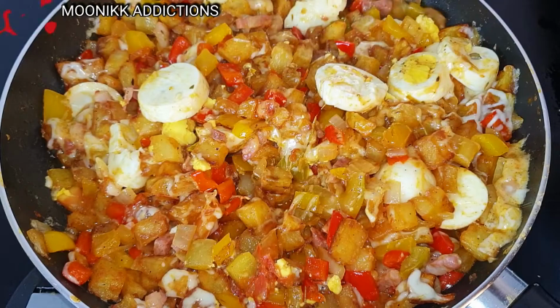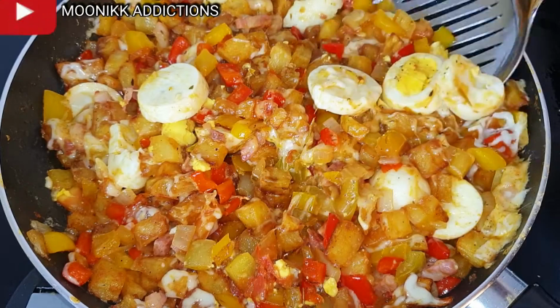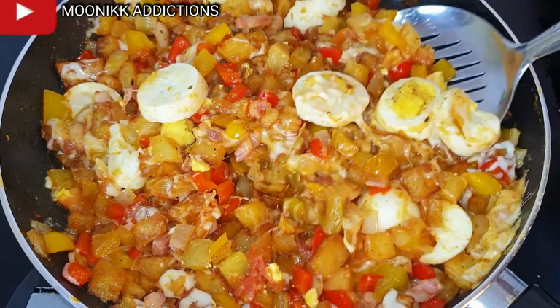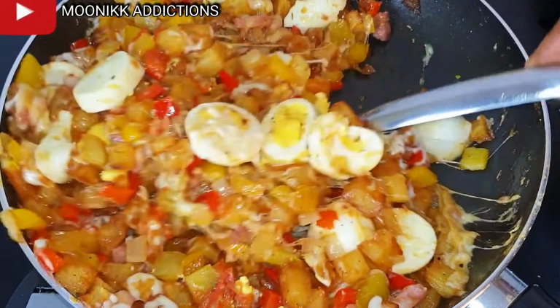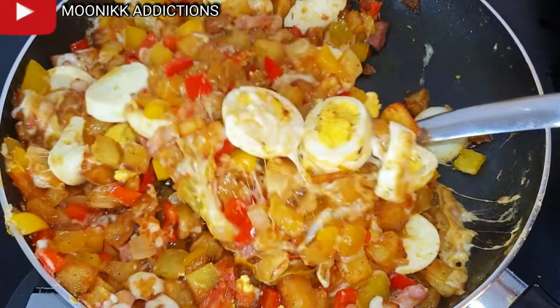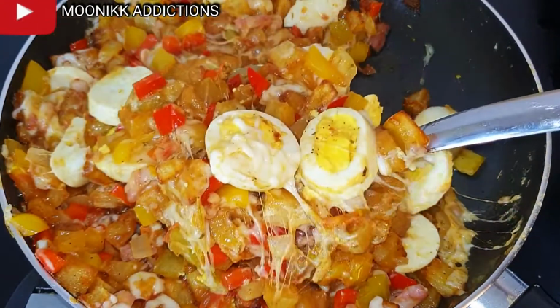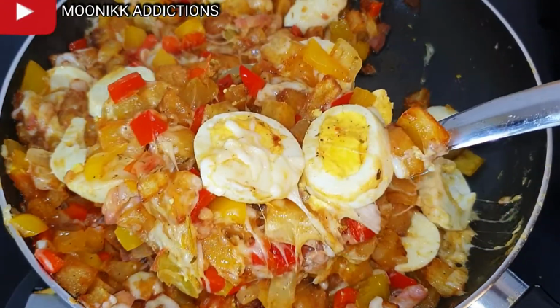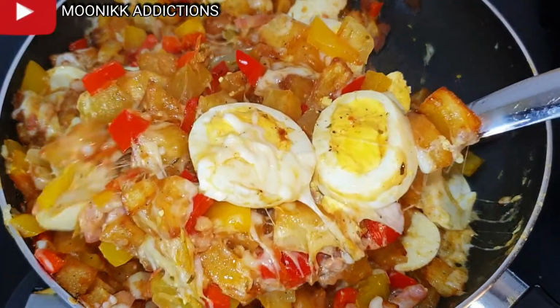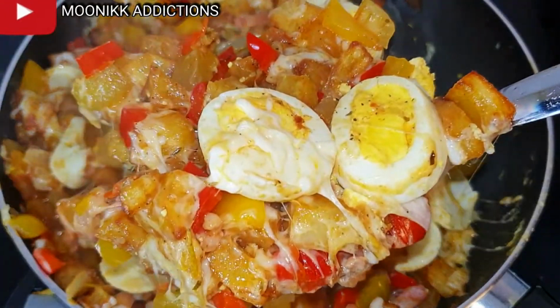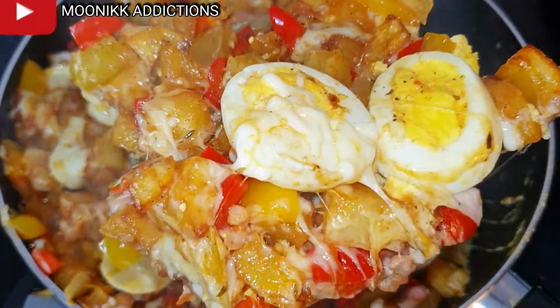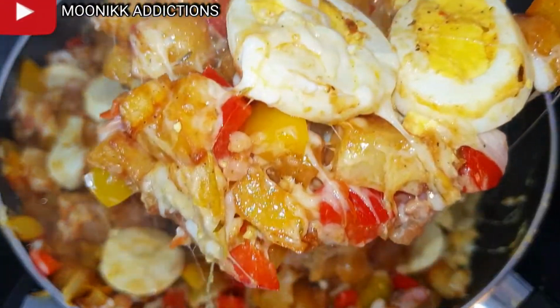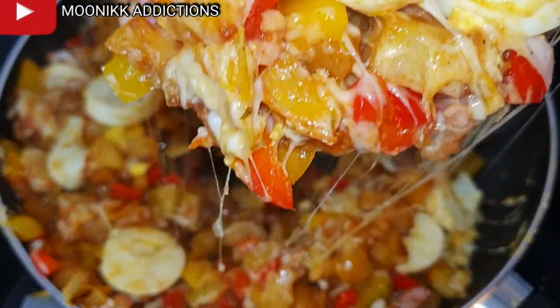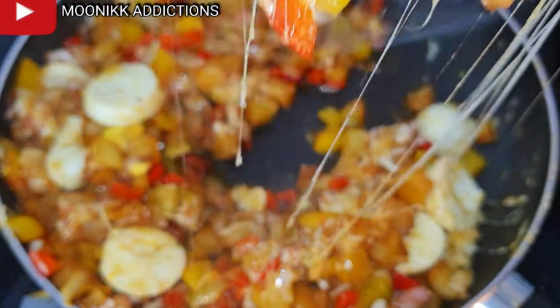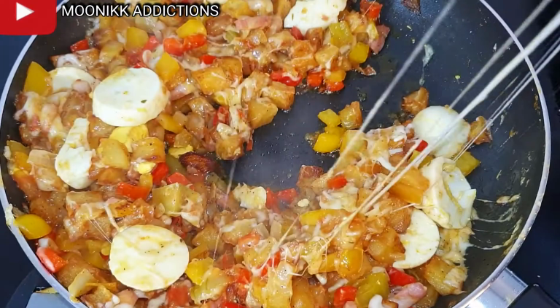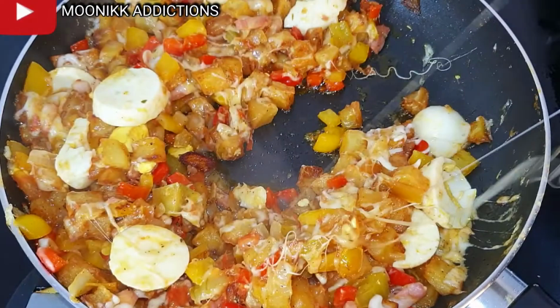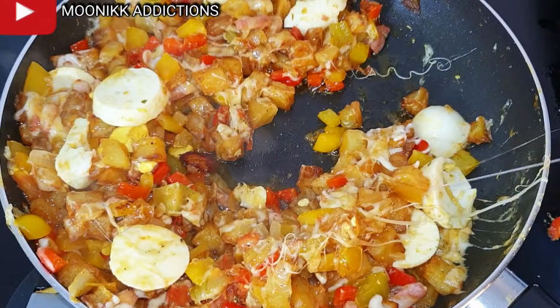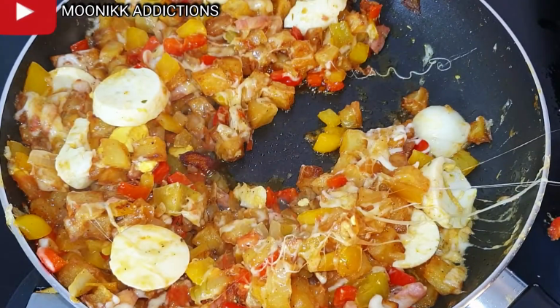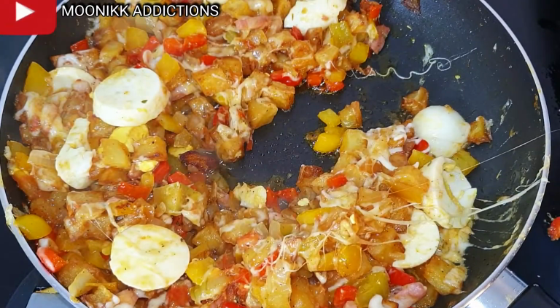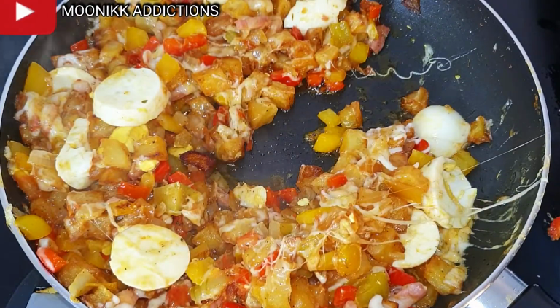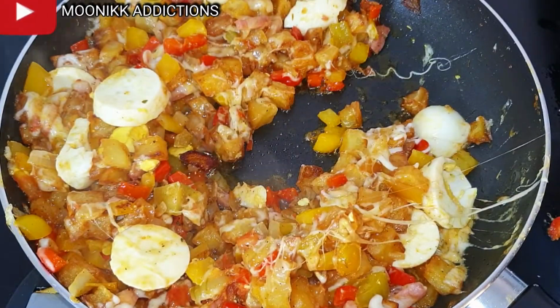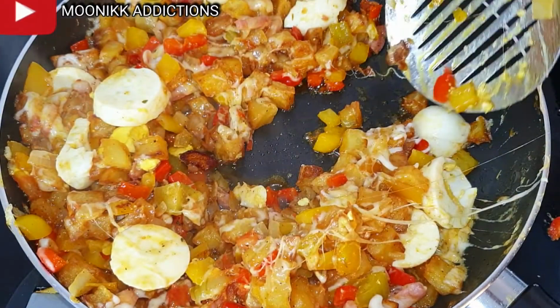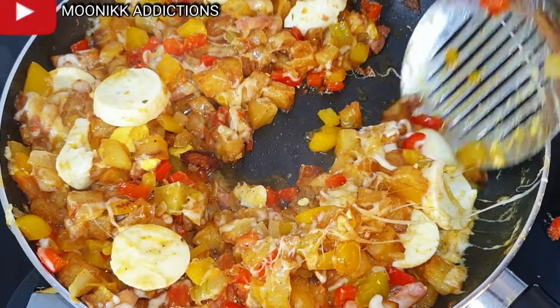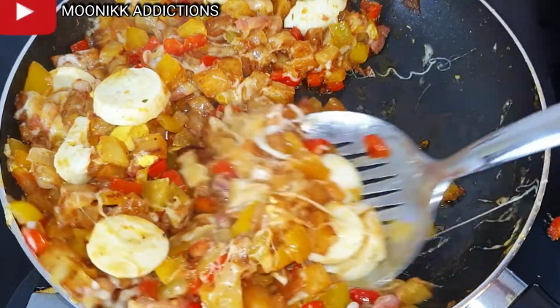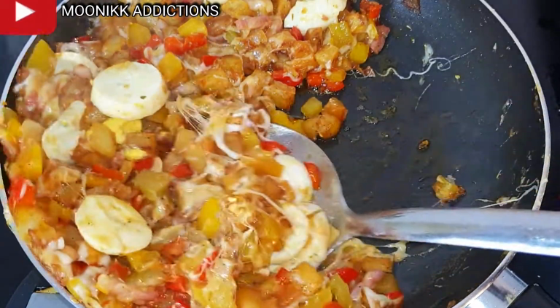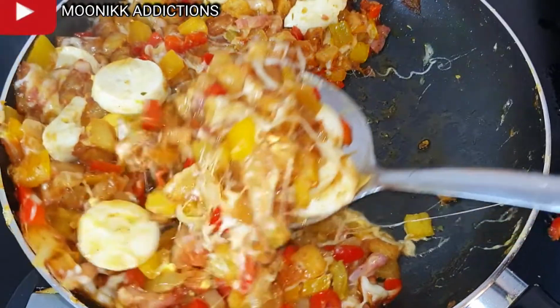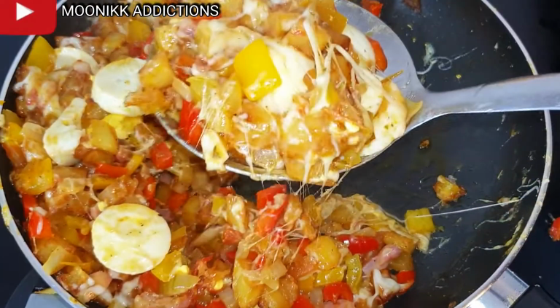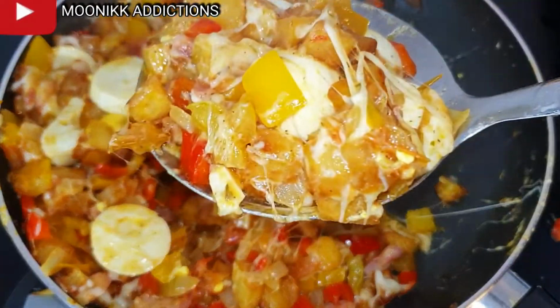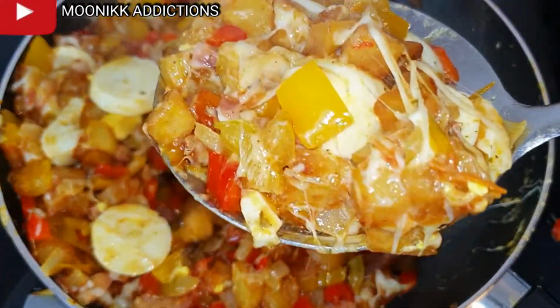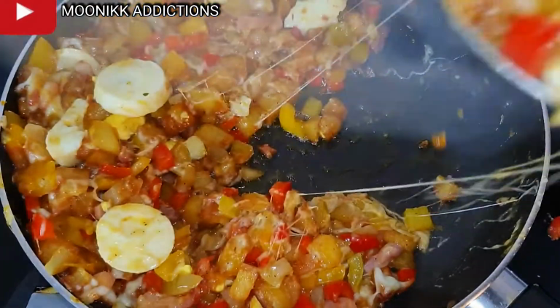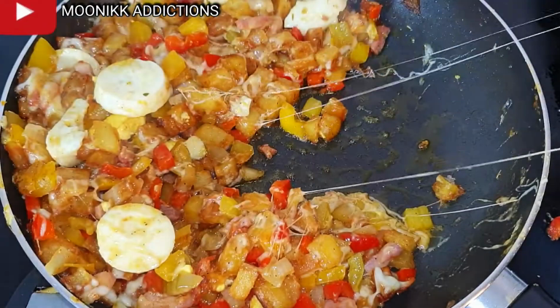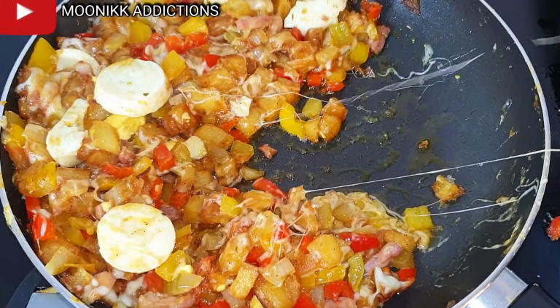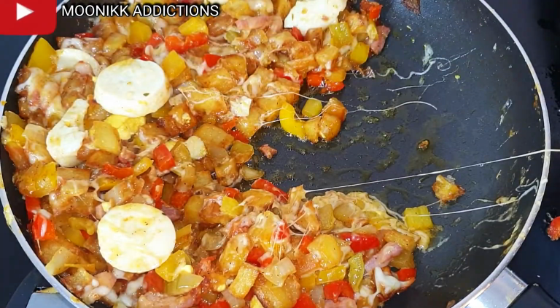Hi guys, welcome to Money Kitchen Addiction, it's your girl the only money with a double kicking. In this video I'm going to be showing you guys how I make my potato fritters.